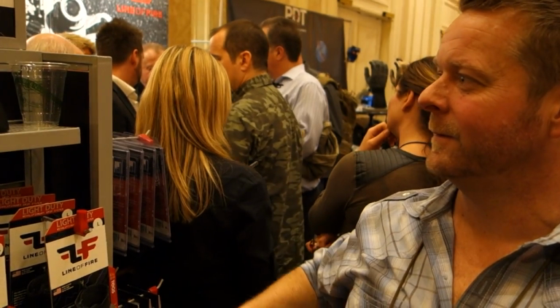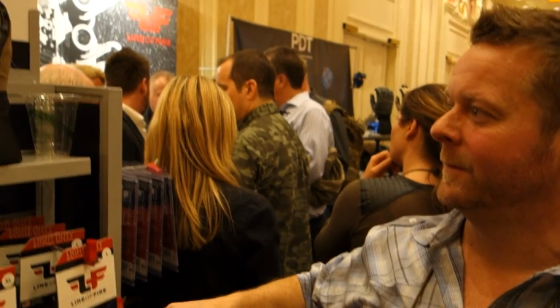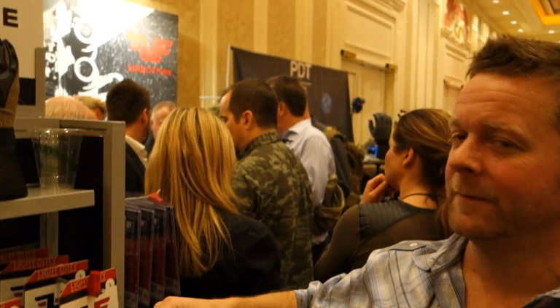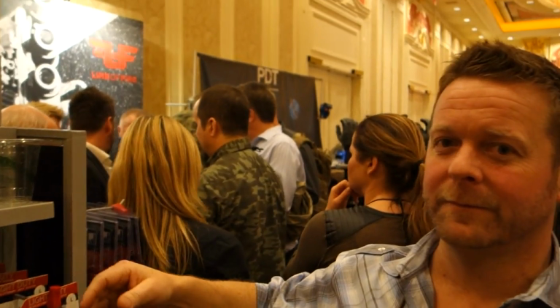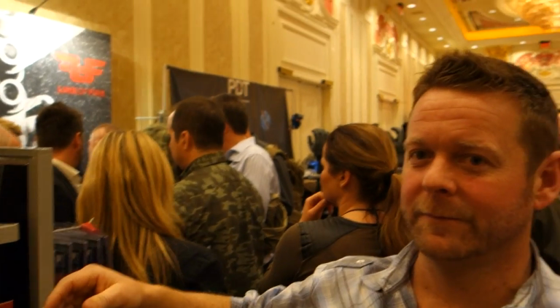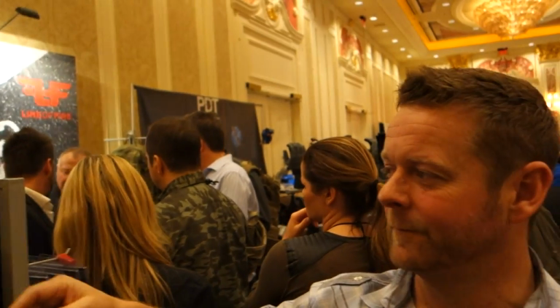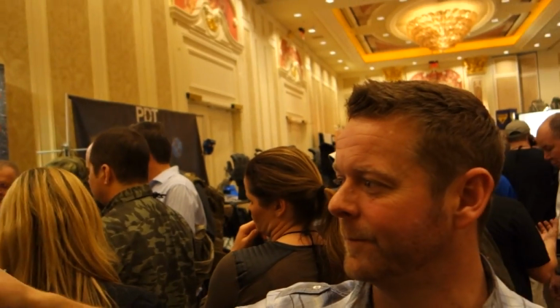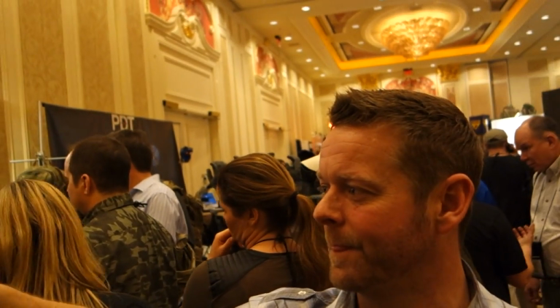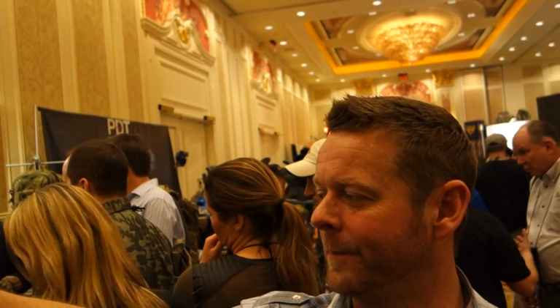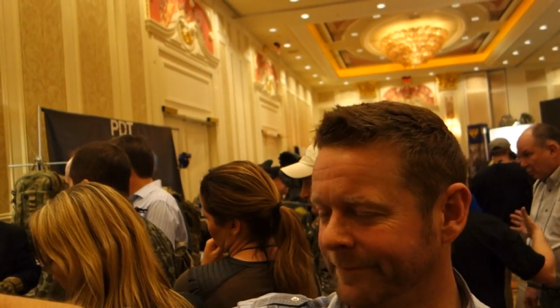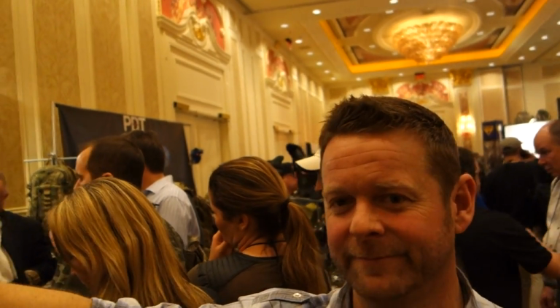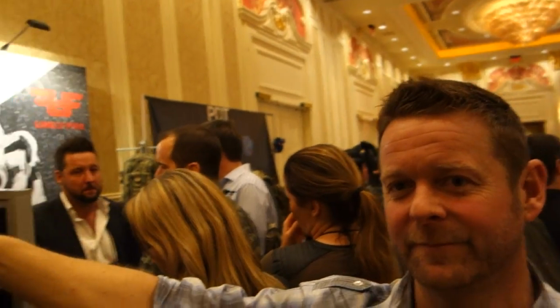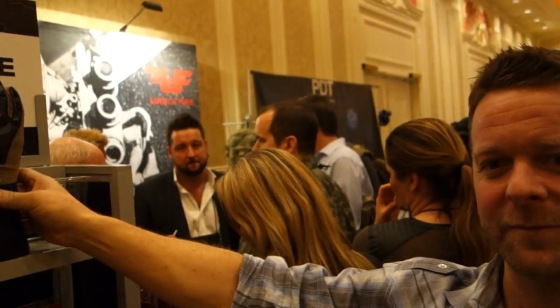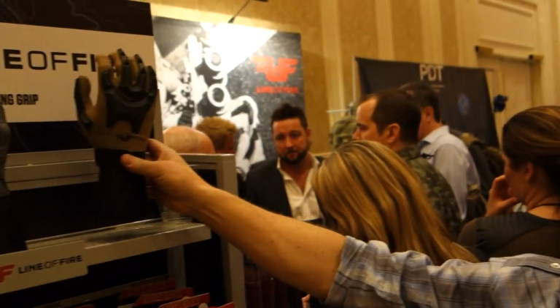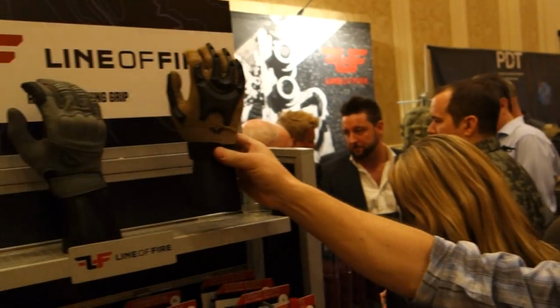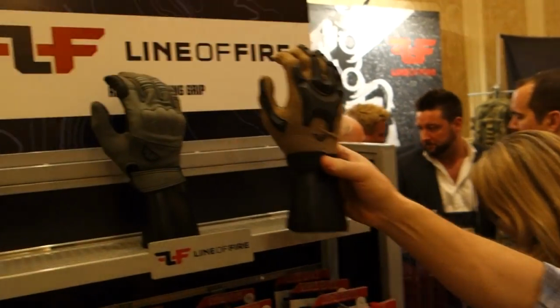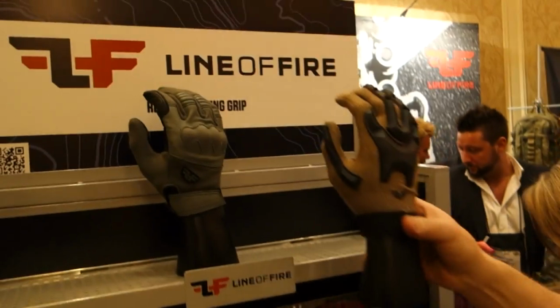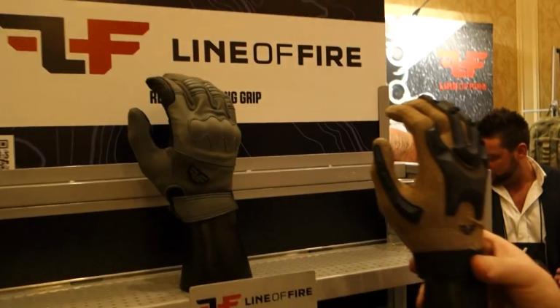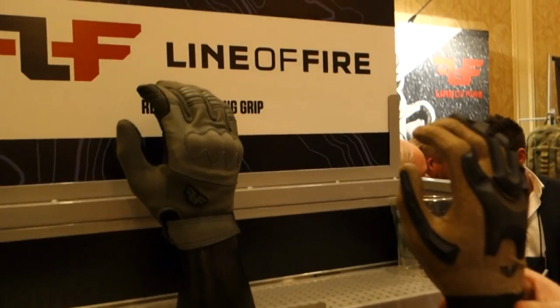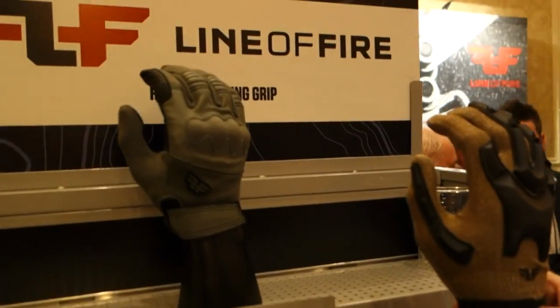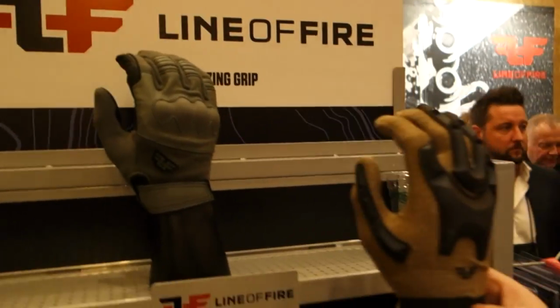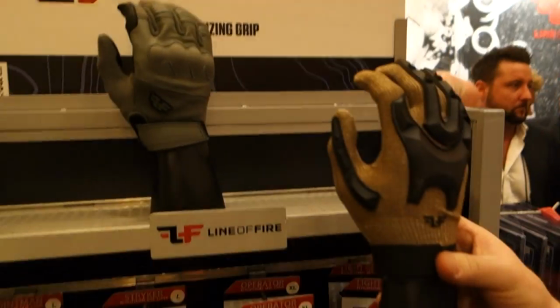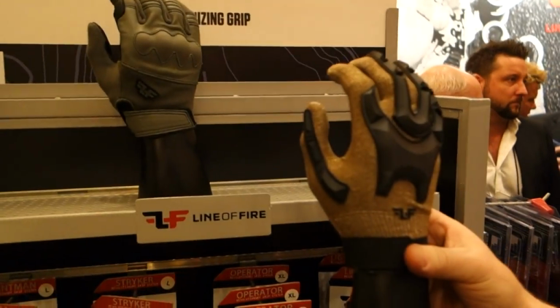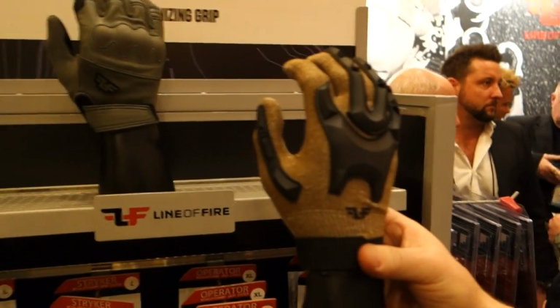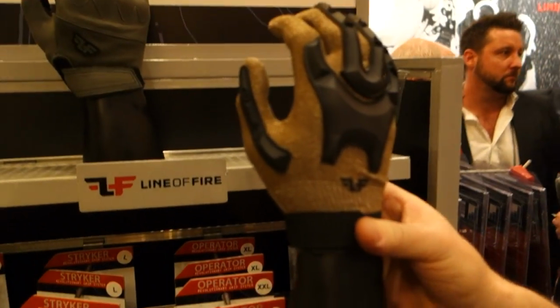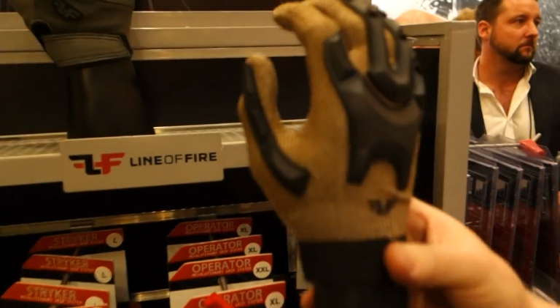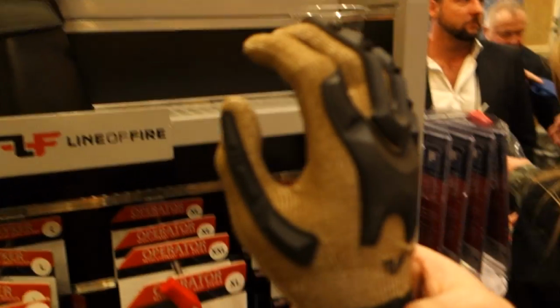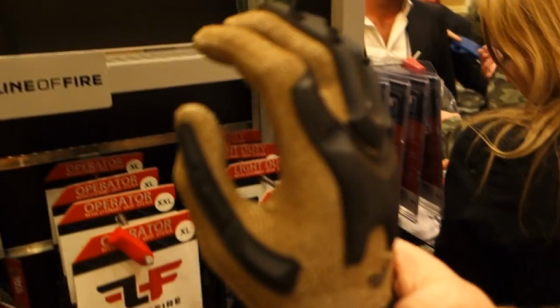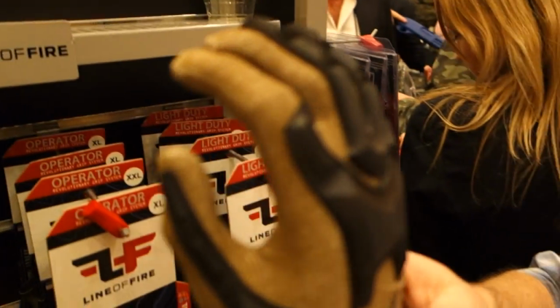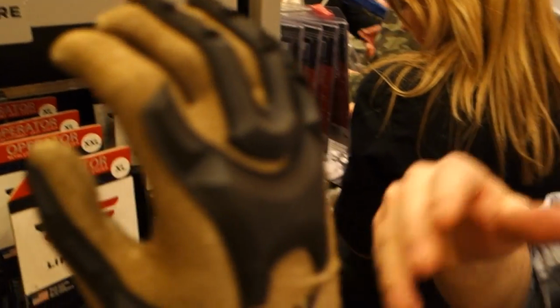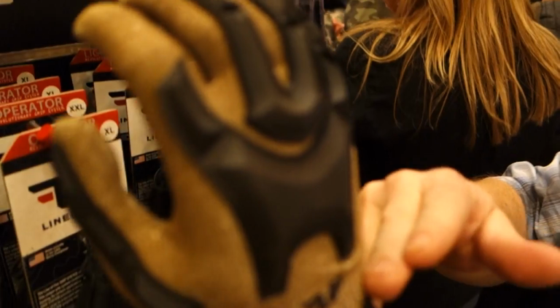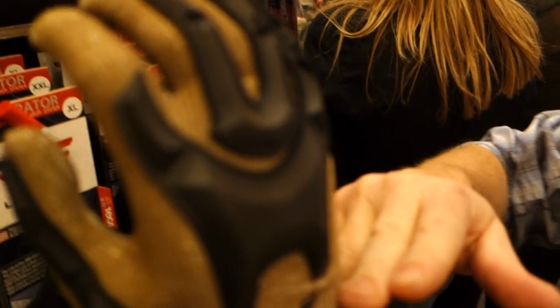You are watching defensereview.com. I'm here with Brian Miller of Line of Fire, and he's going to show us these tactical gloves. This is a new glove we're introducing to the market.